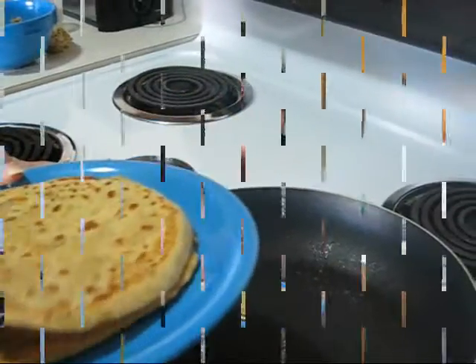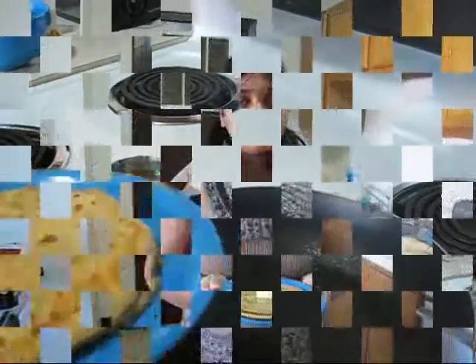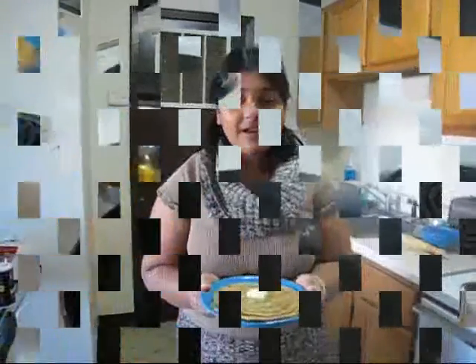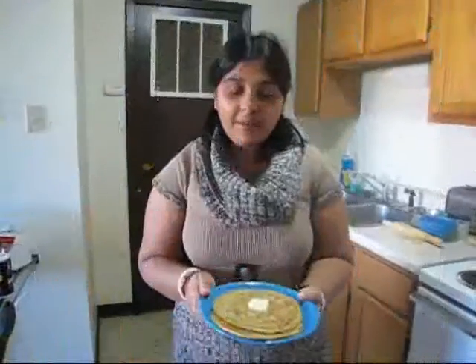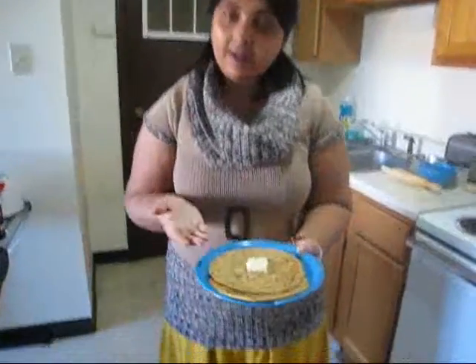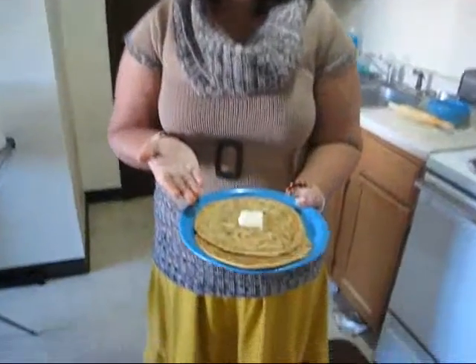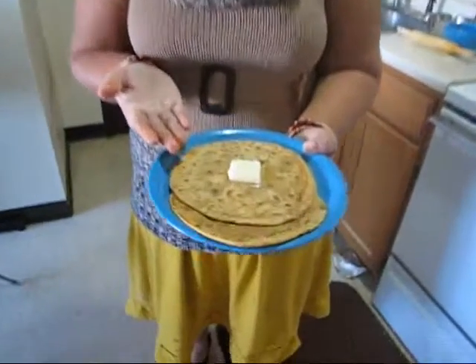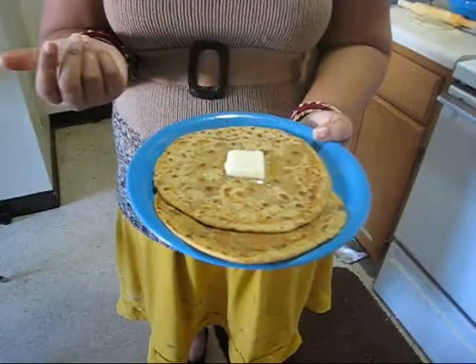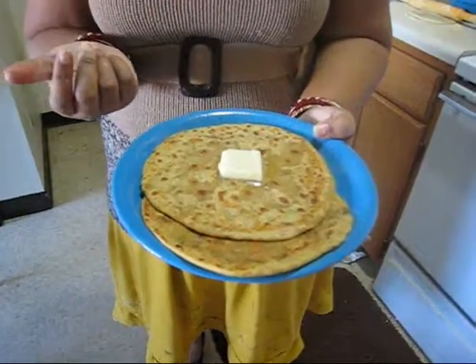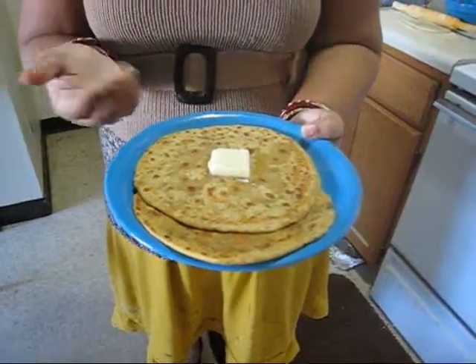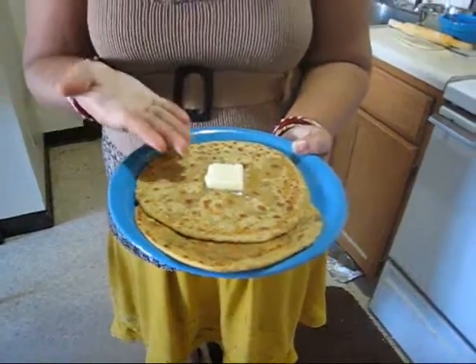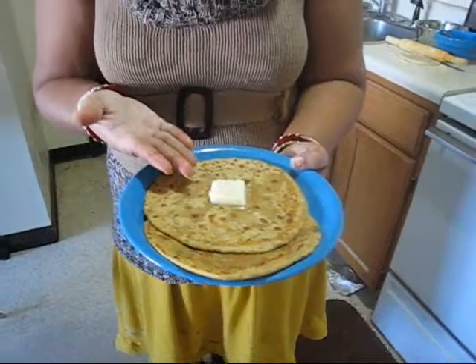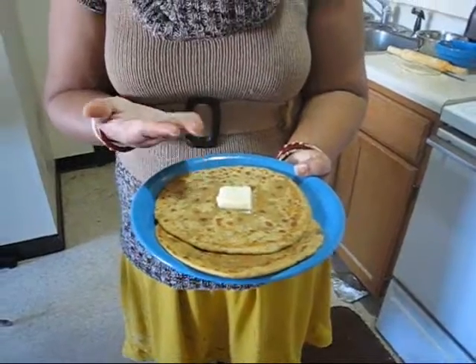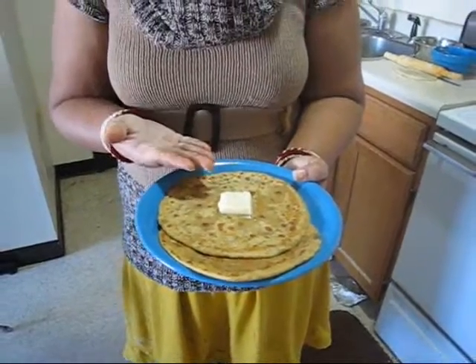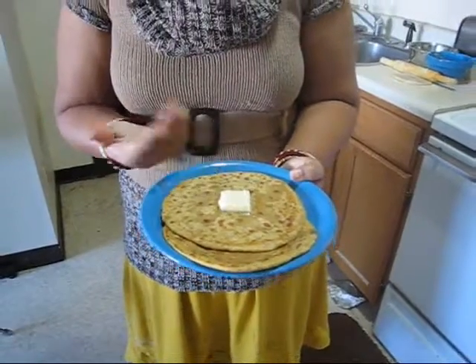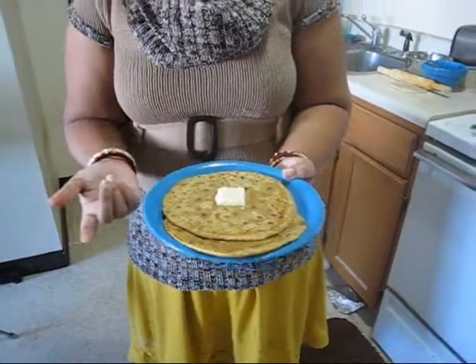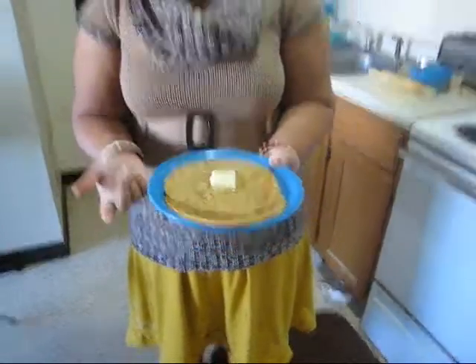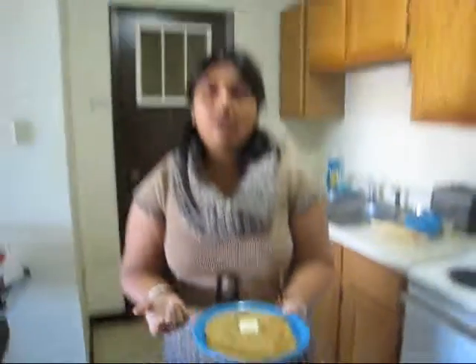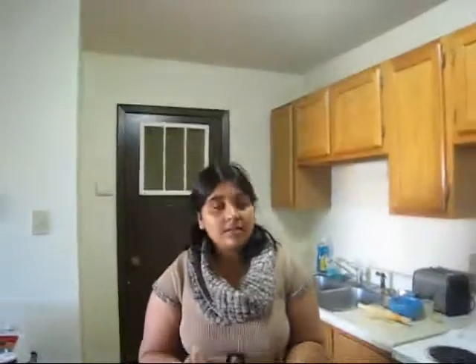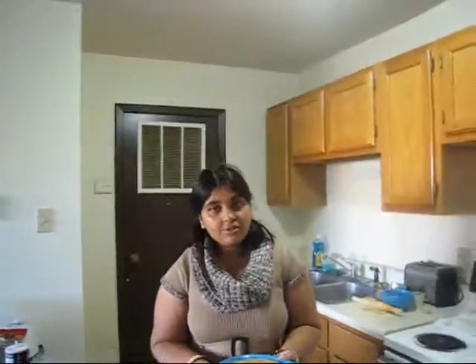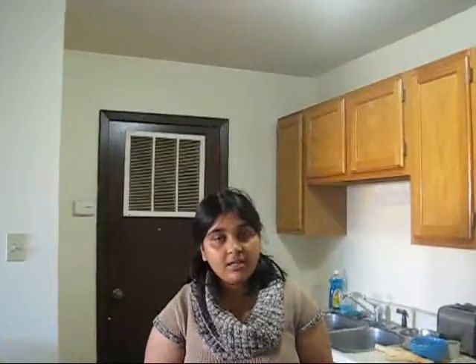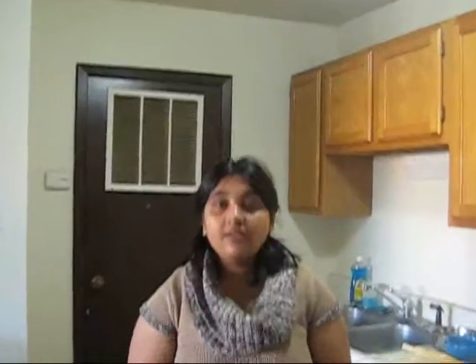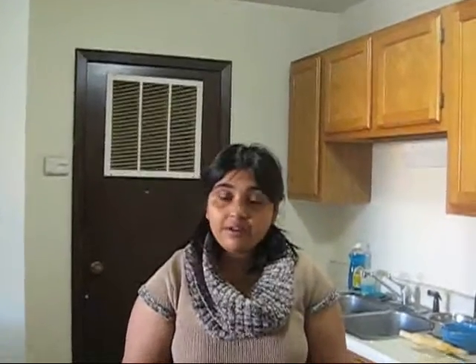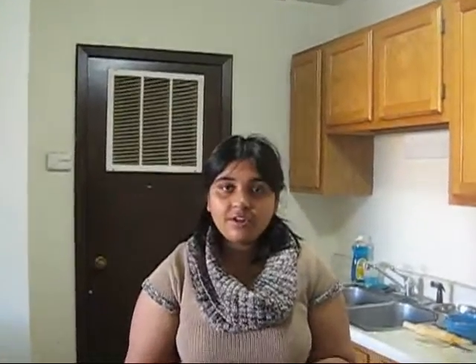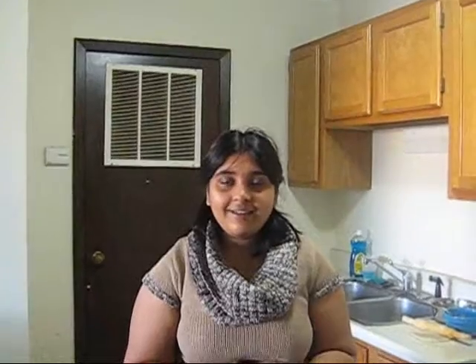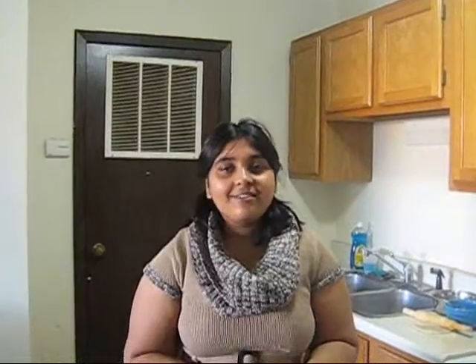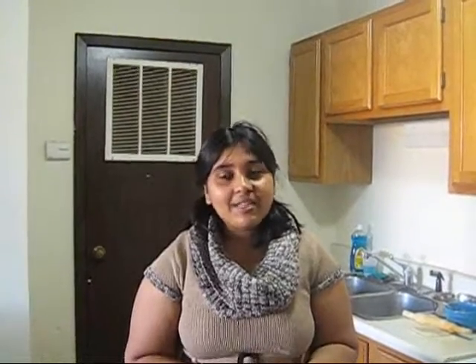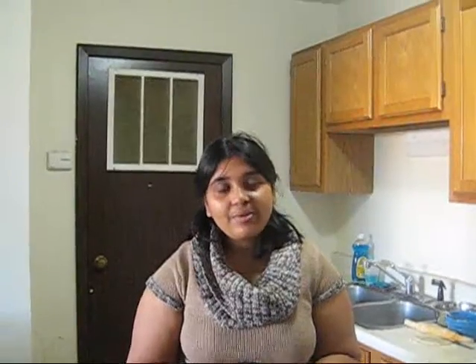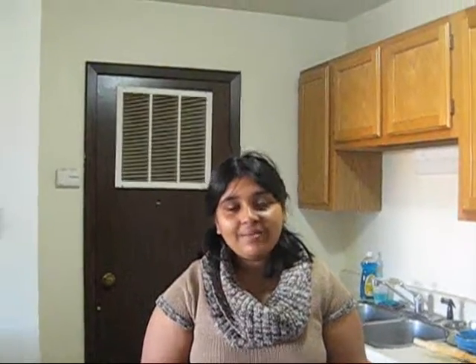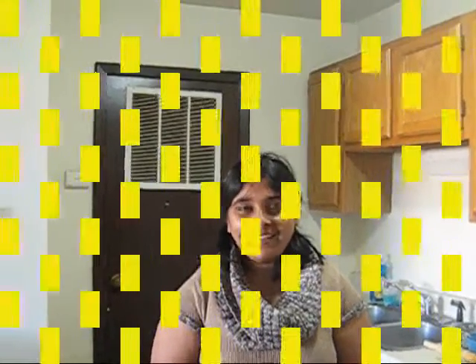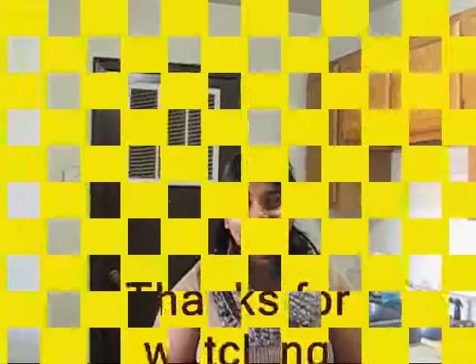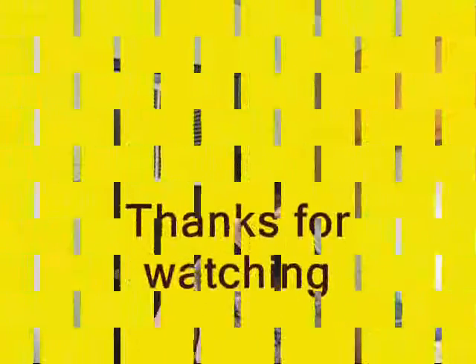Friends, my parathas are here. Enjoy with butter, yogurt, or cilantro chutney. See you with my next recipe!